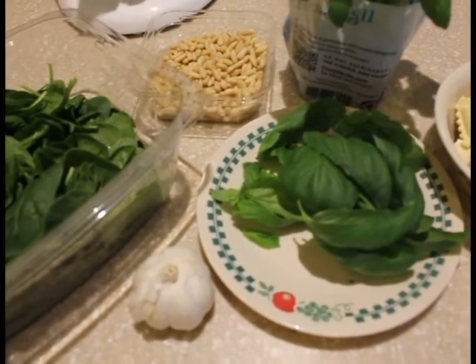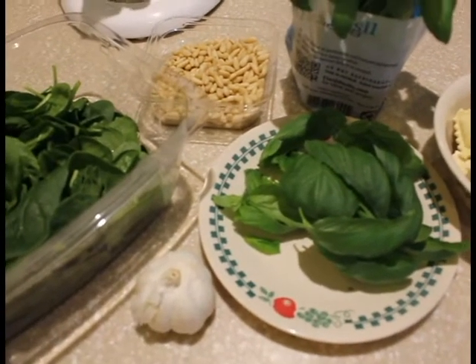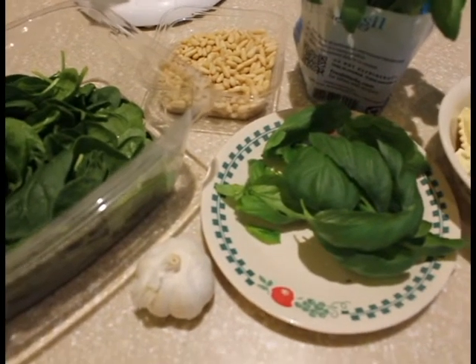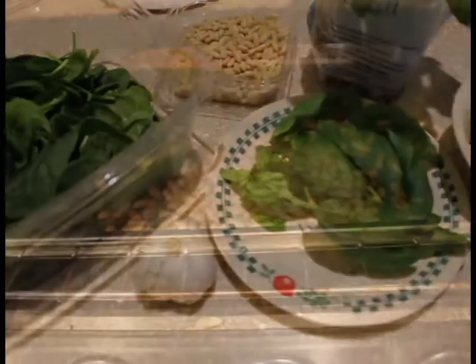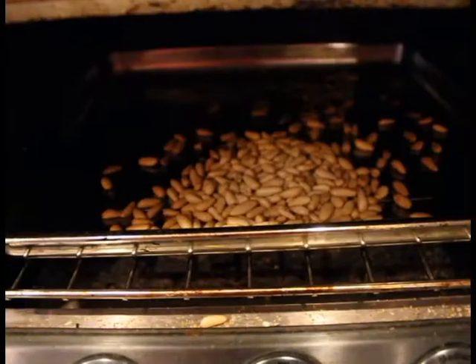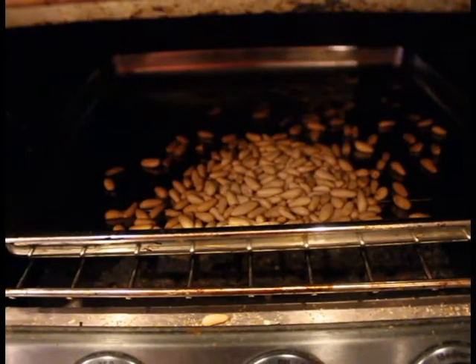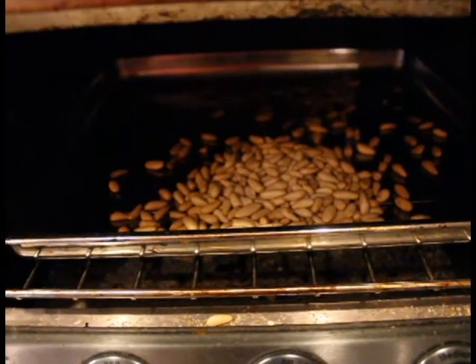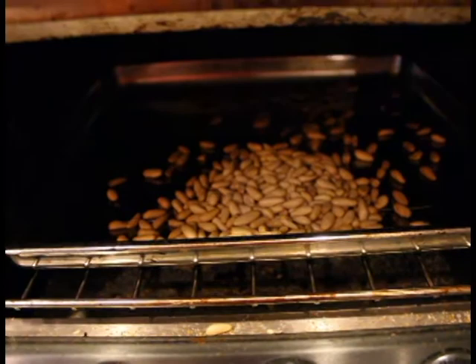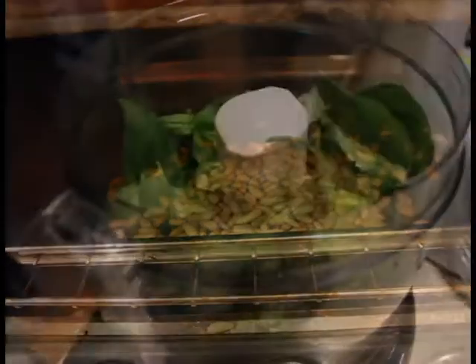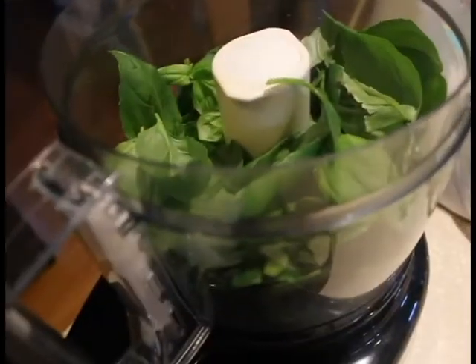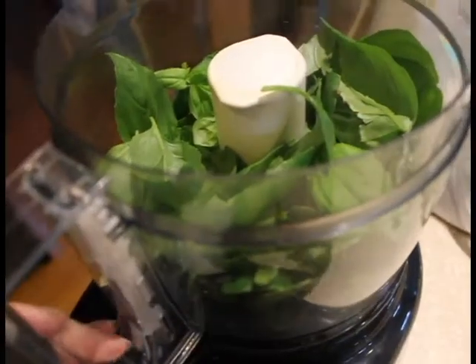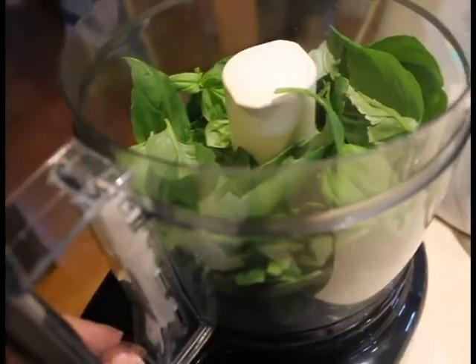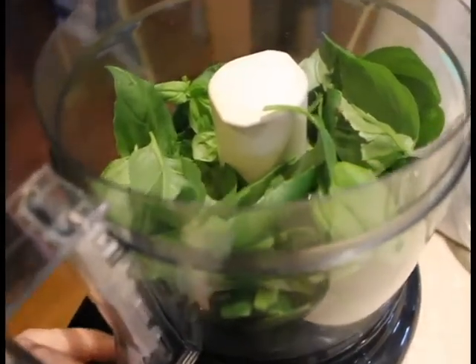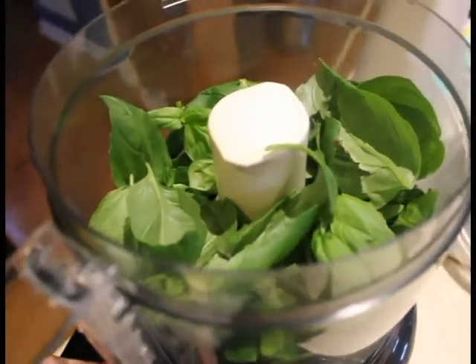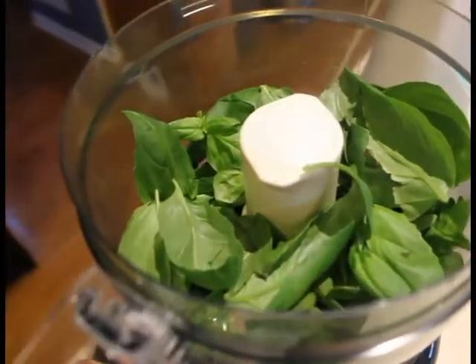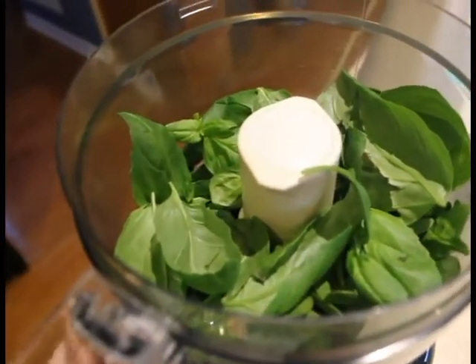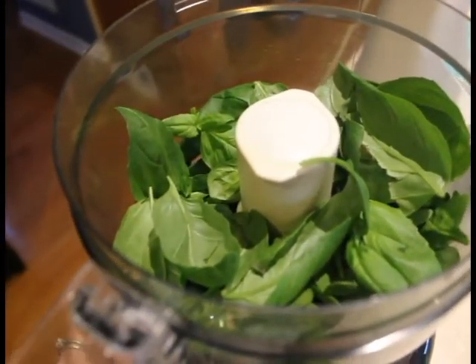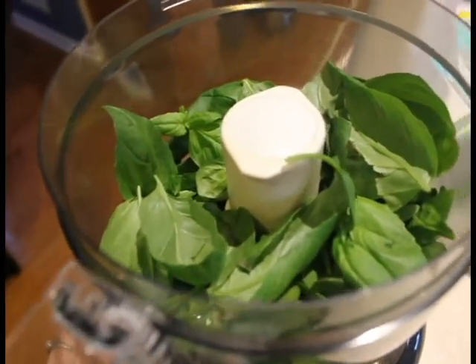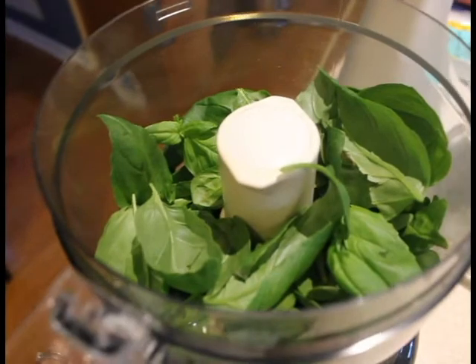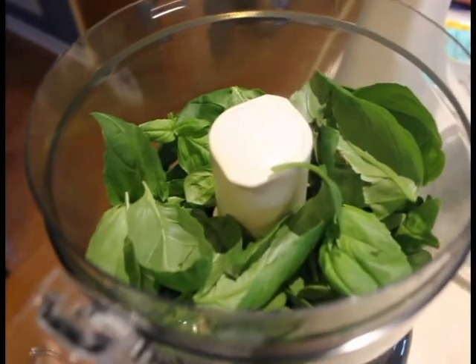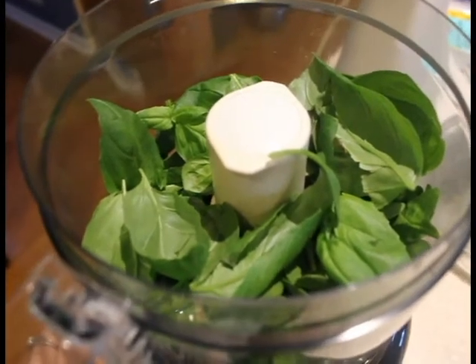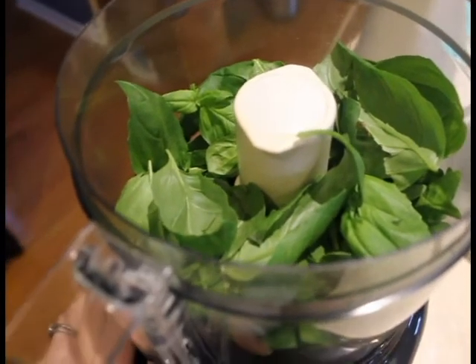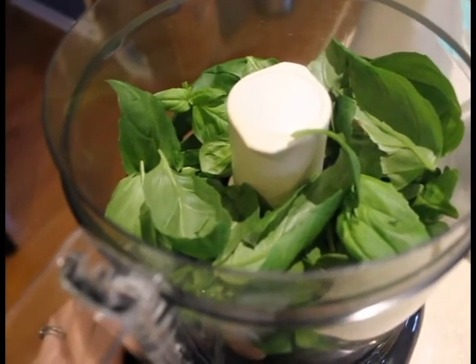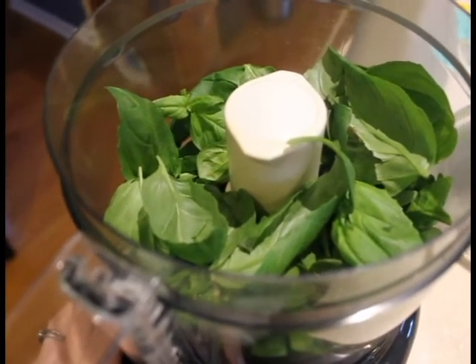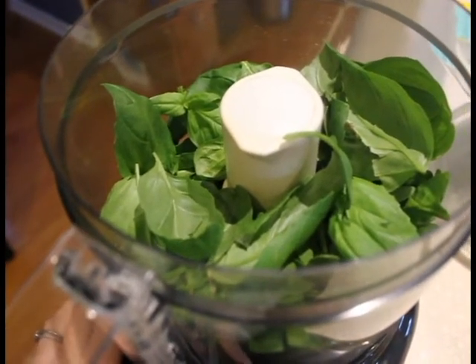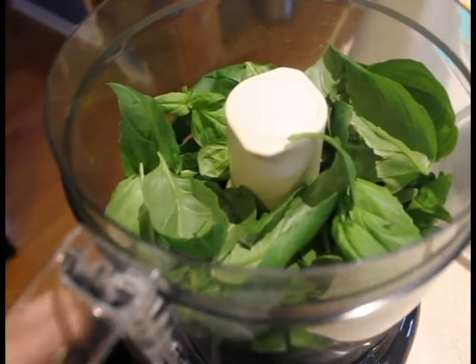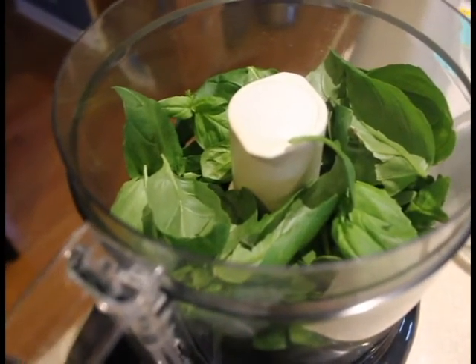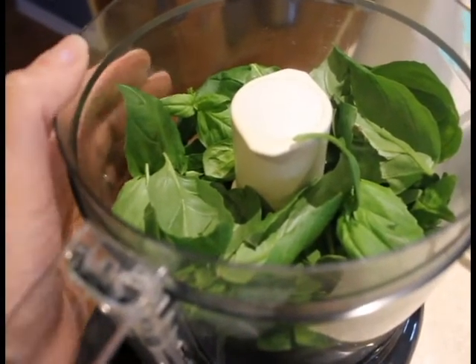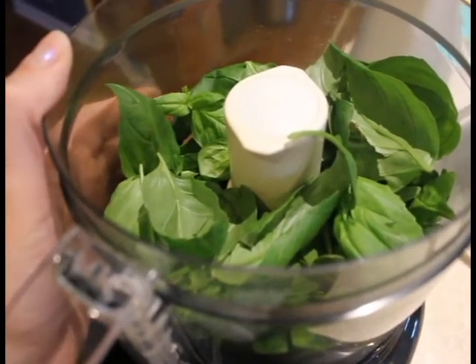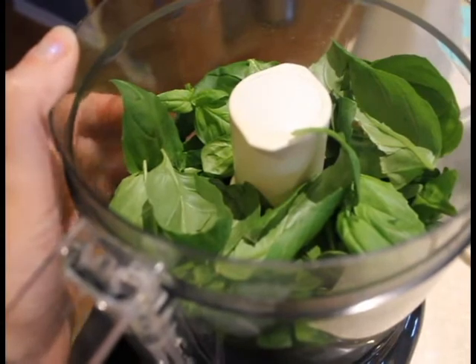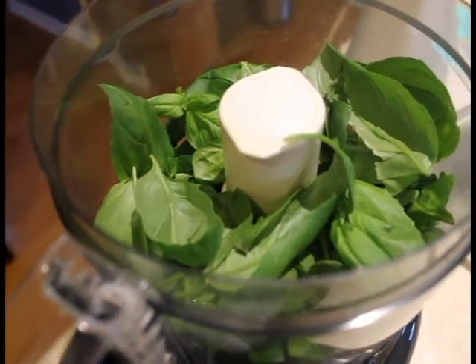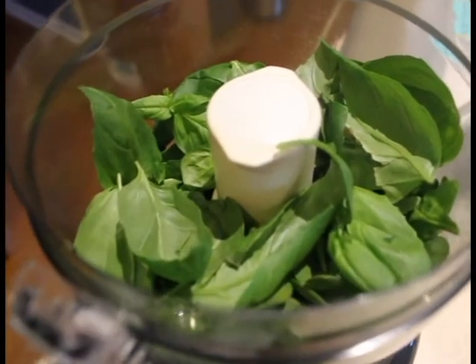All right, let's get started. Start by toasting your pine nuts. So this is a food processor — you could put it in a blender as well. This will be like a pesto sauce without the parmesan, because we're going dairy free.